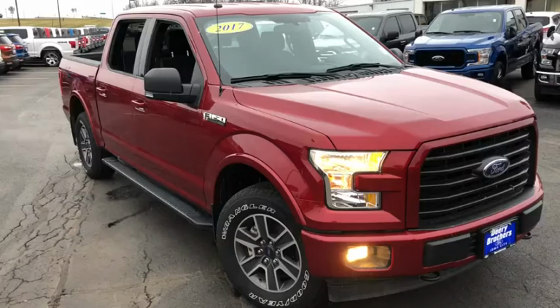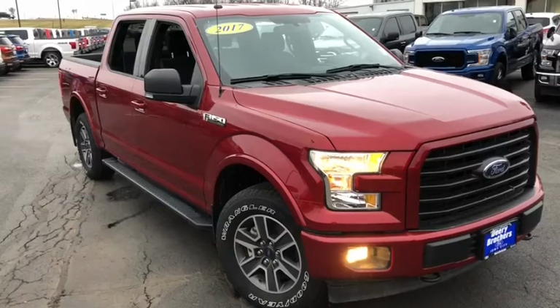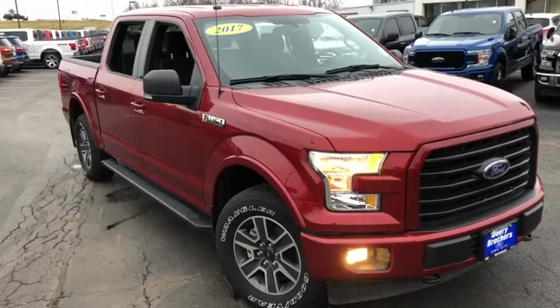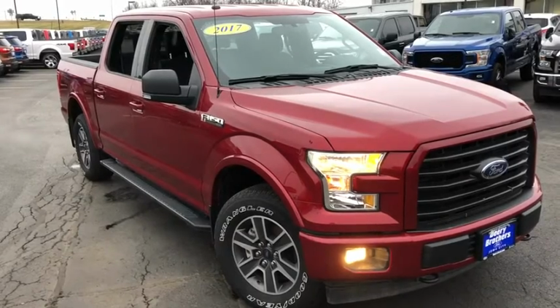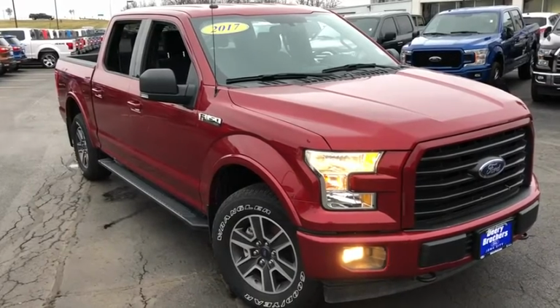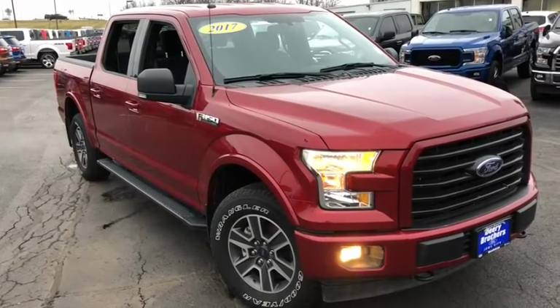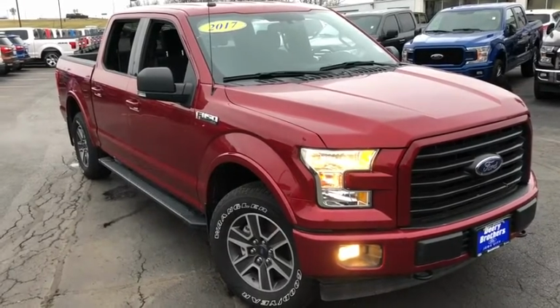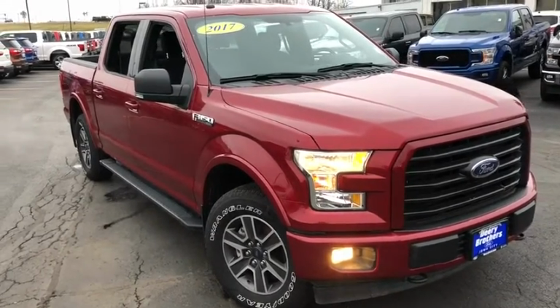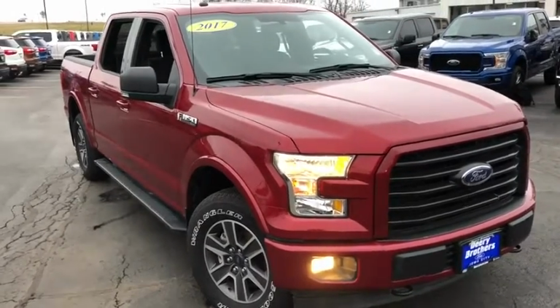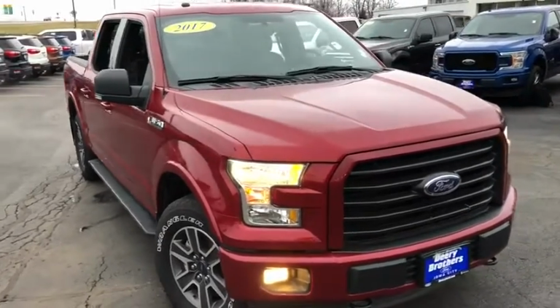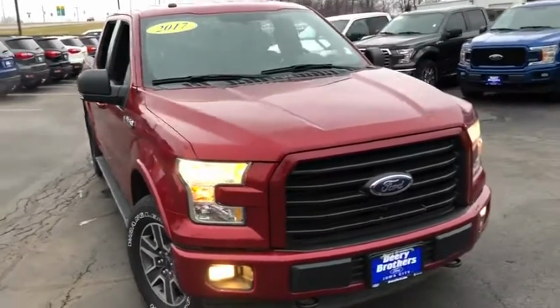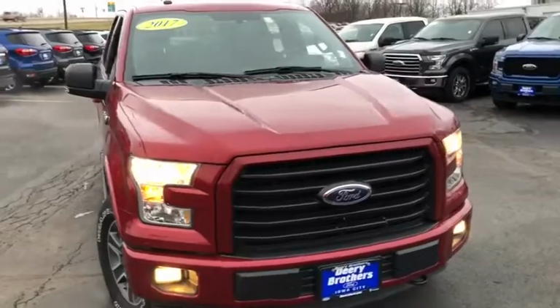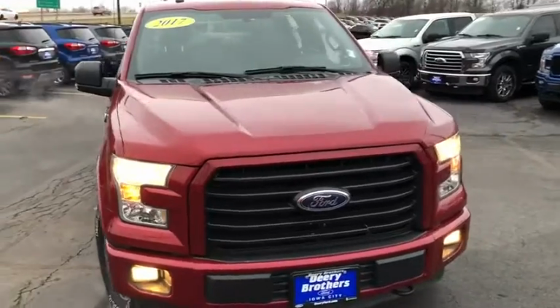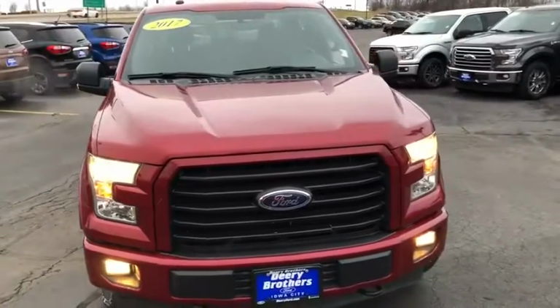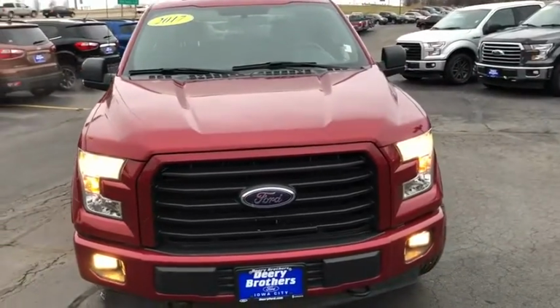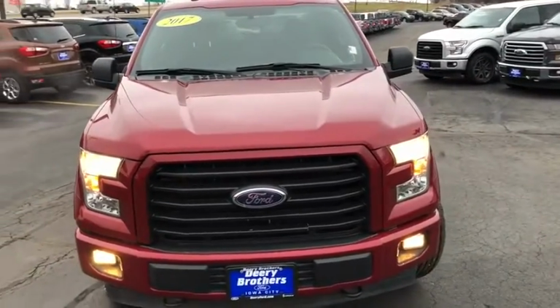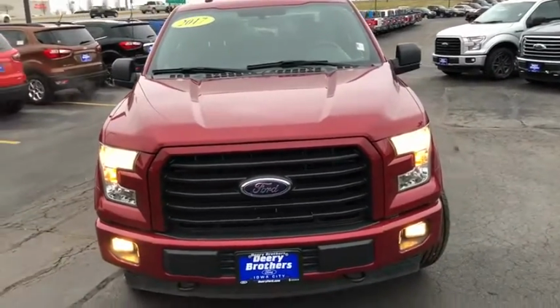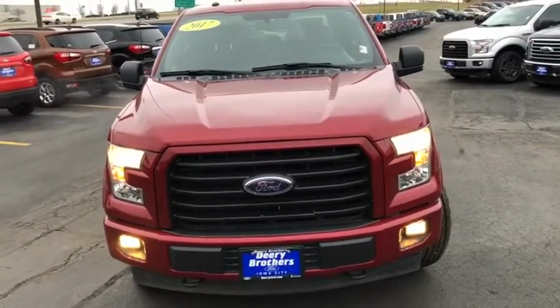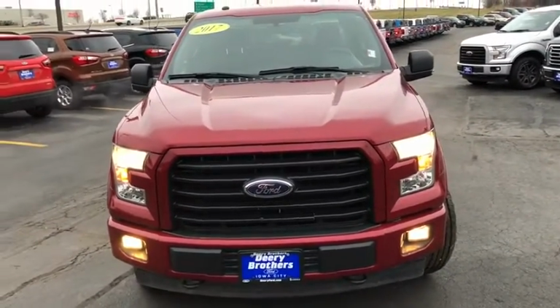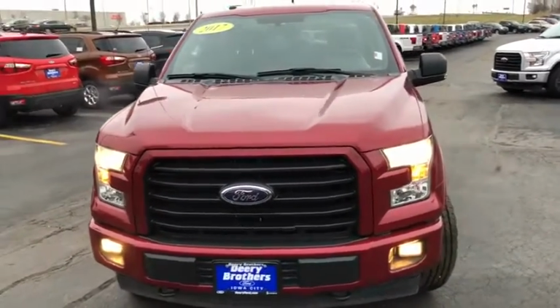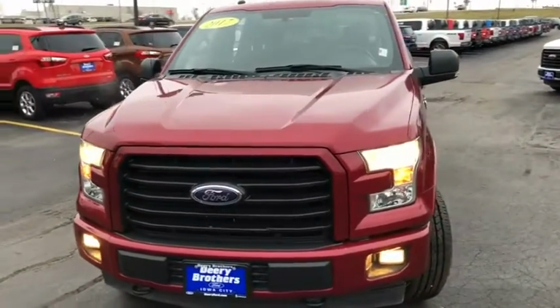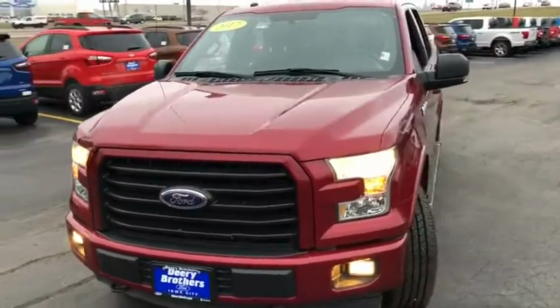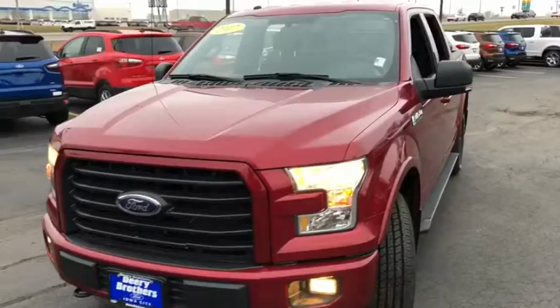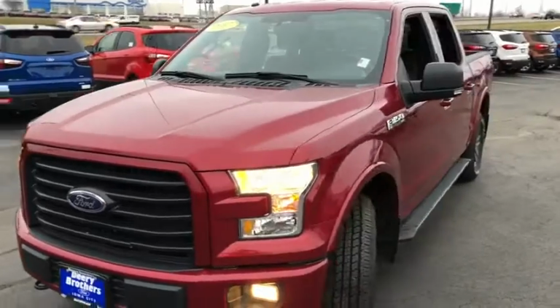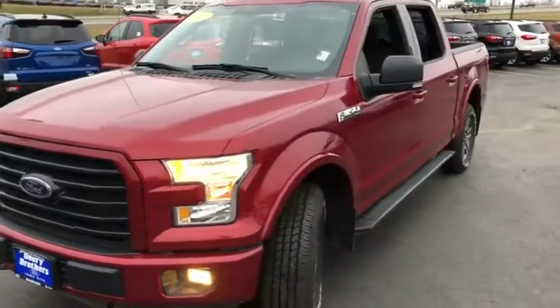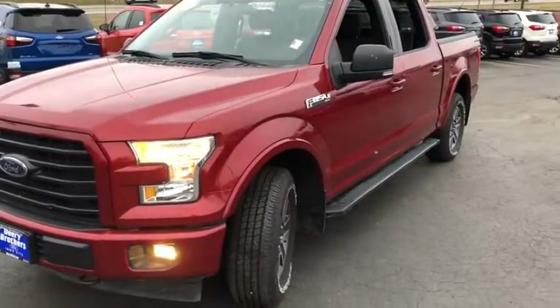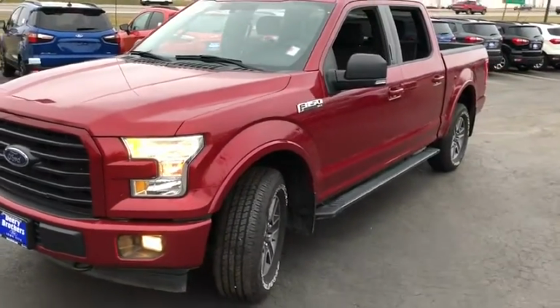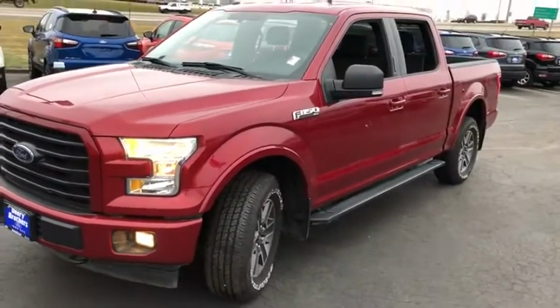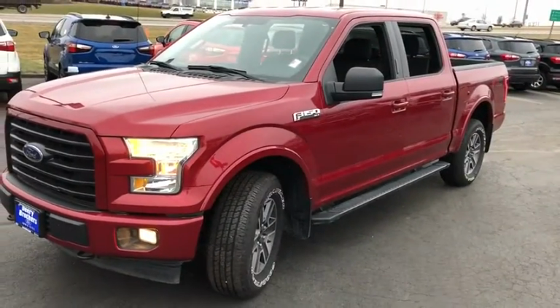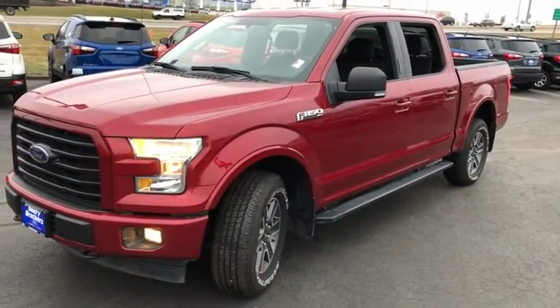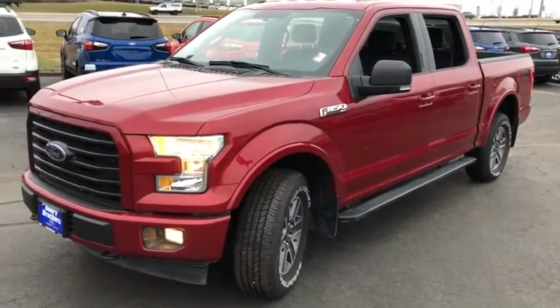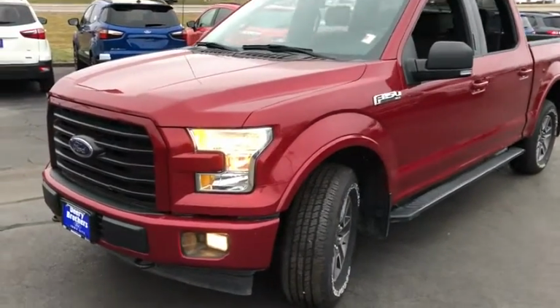Stop by and take a look at the 2017 Ford F-150. A Ford F-150 knows how to handle any situation. It's built to follow orders. No whining. This vehicle has less than 60,000 miles.